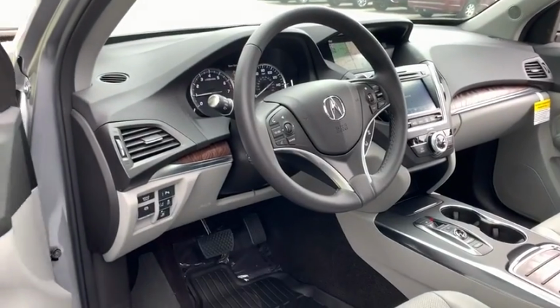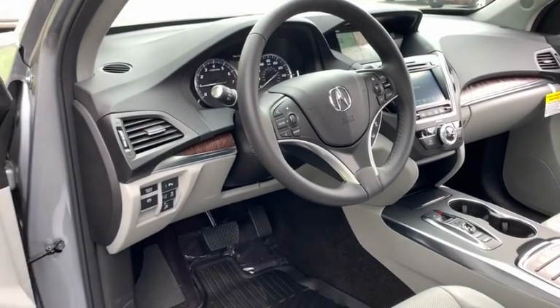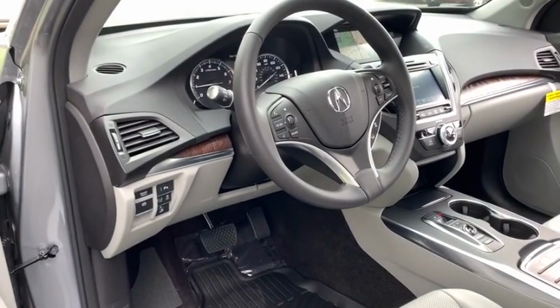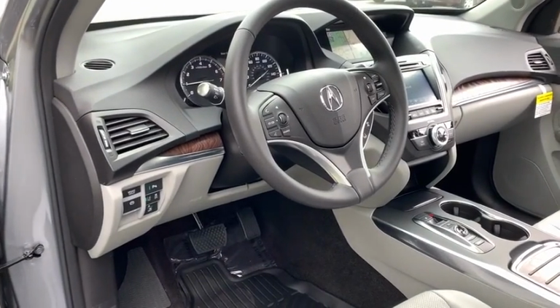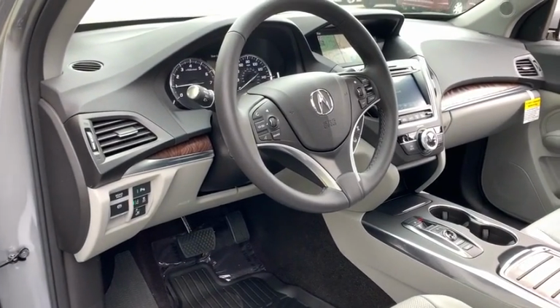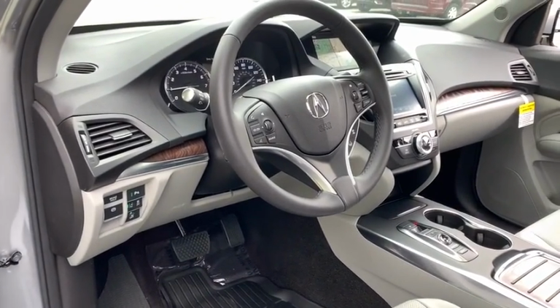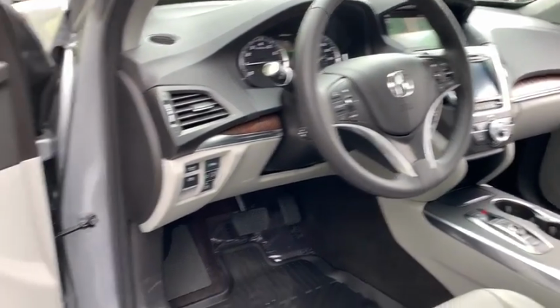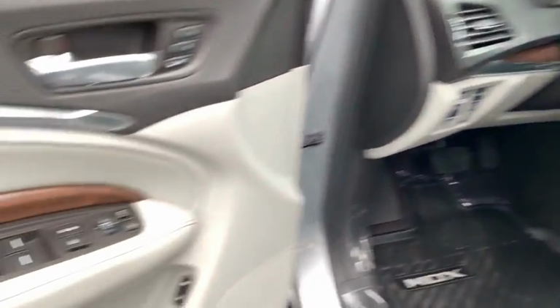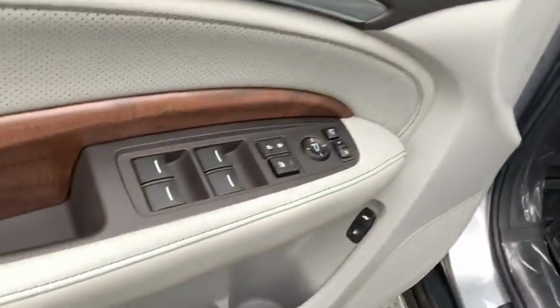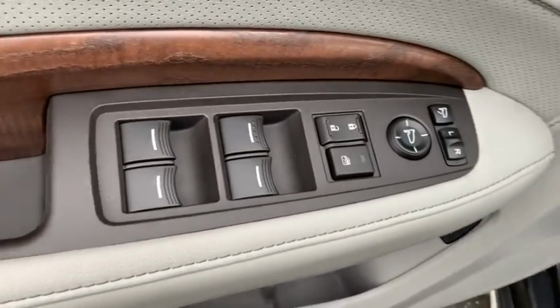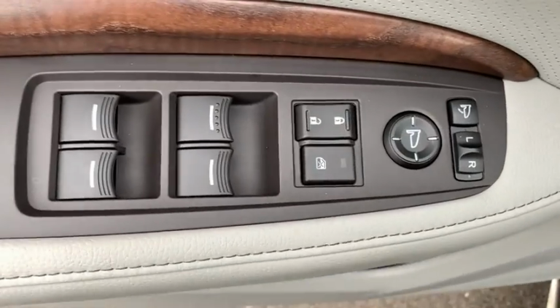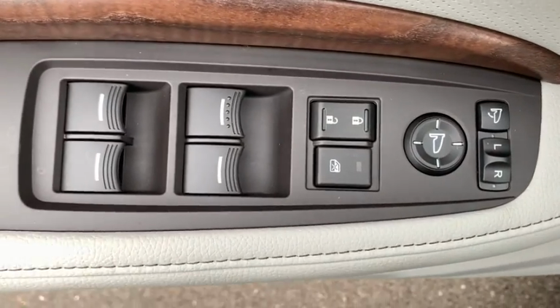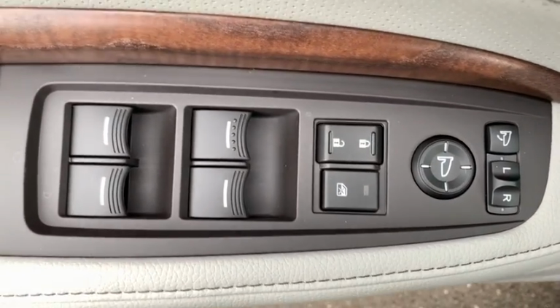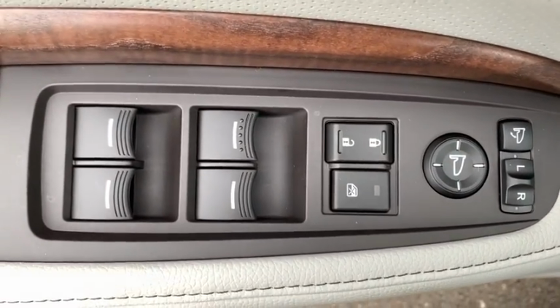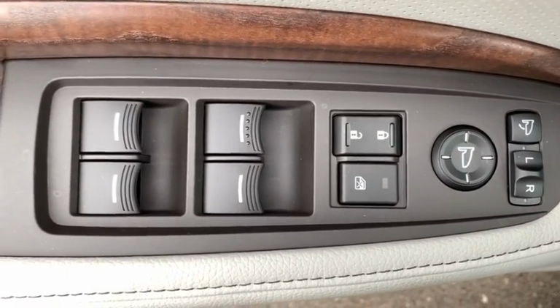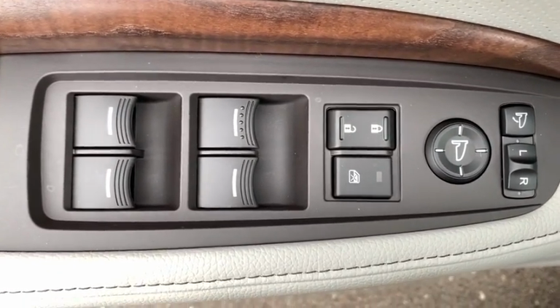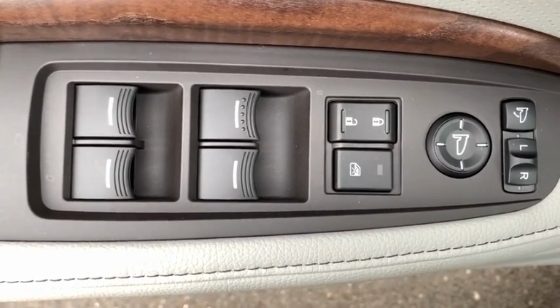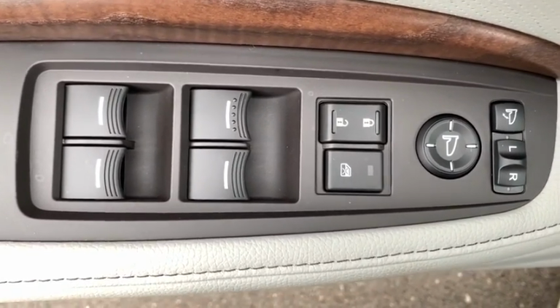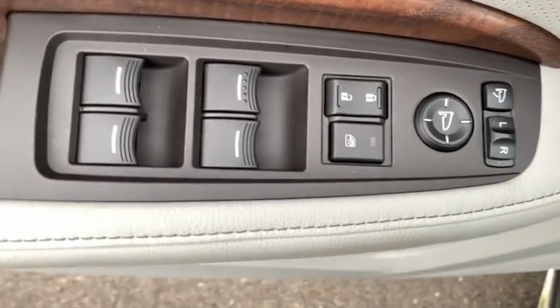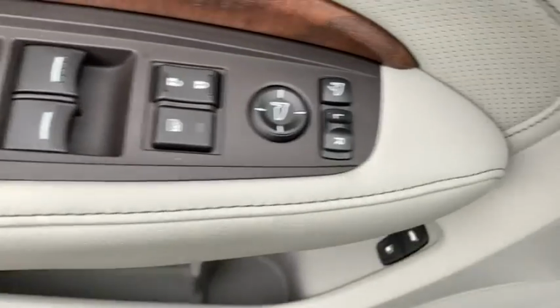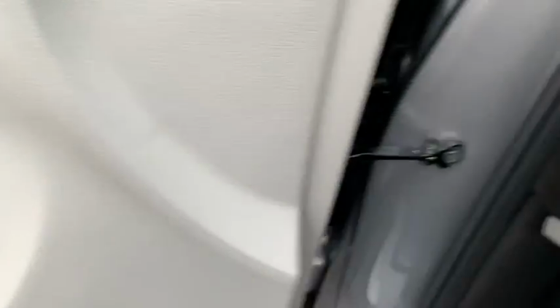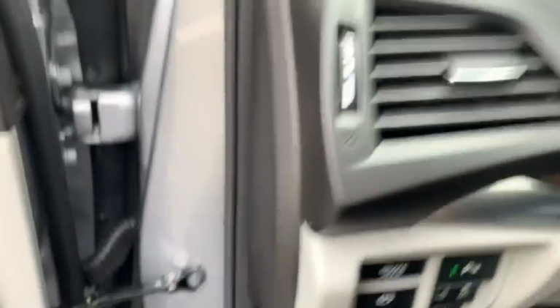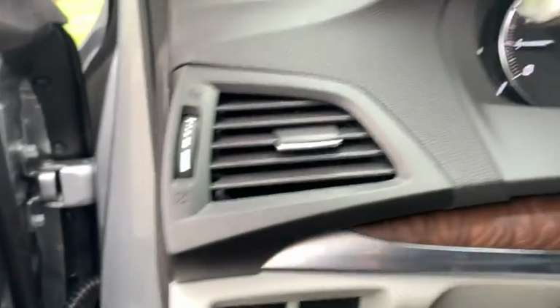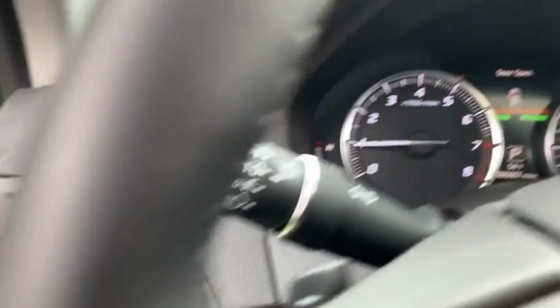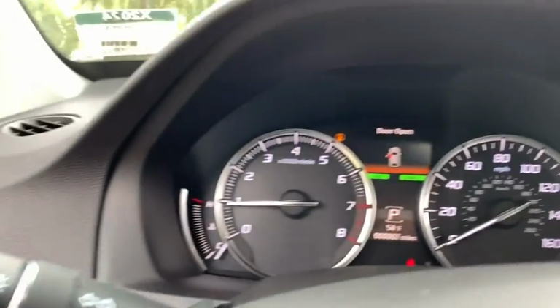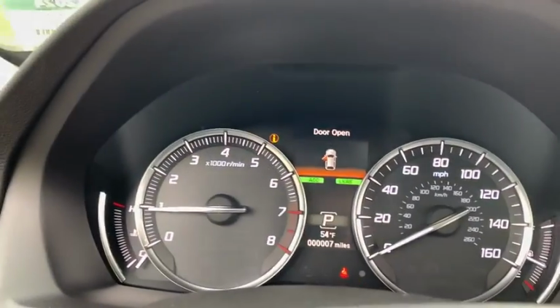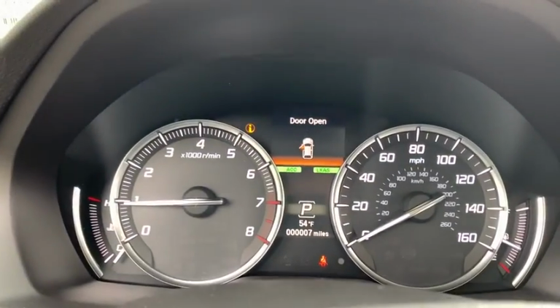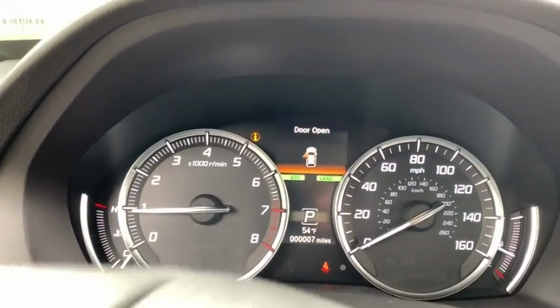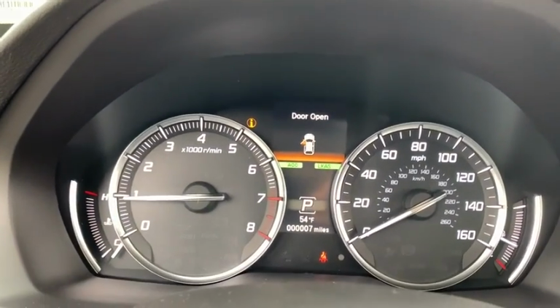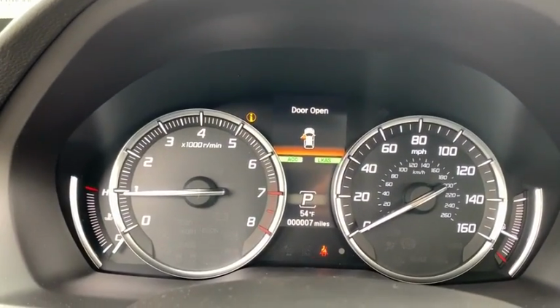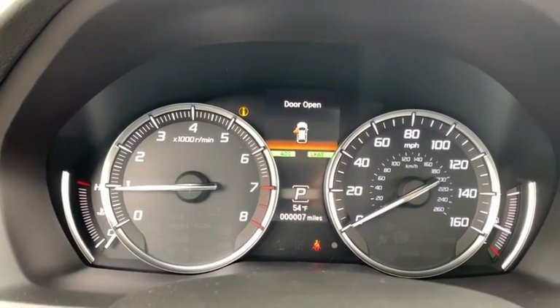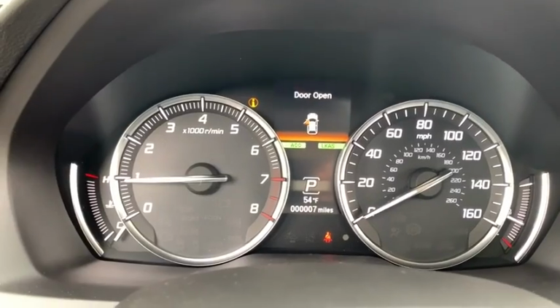Here are some of this vehicle's great options: backup camera, anti-lock braking system, power liftgate, steering wheel audio controls, power passenger seat, all-wheel drive, keyless entry, remote engine start, navigation system, traction control.